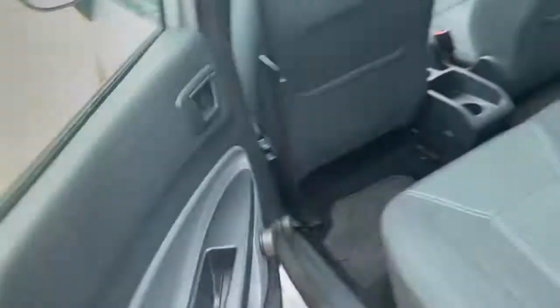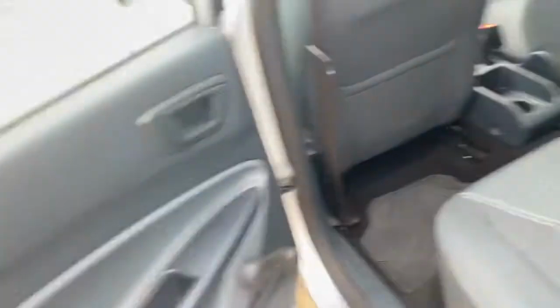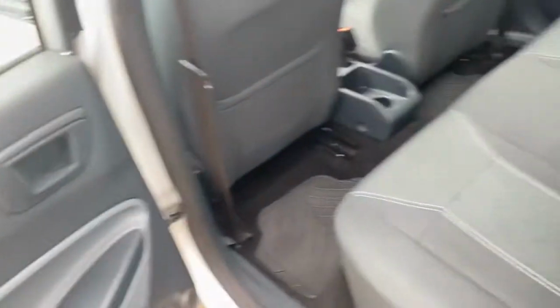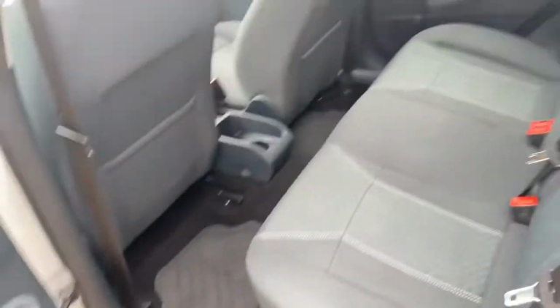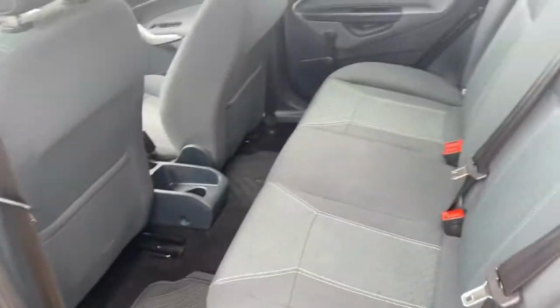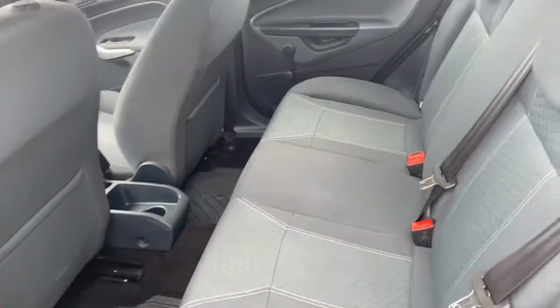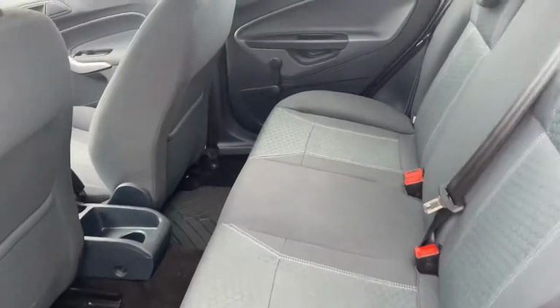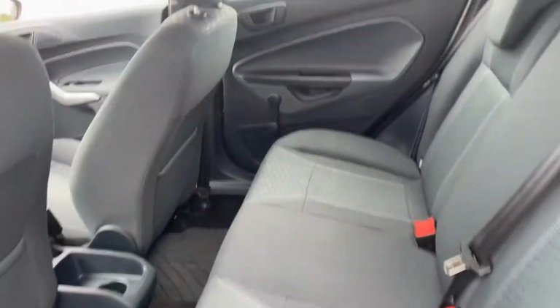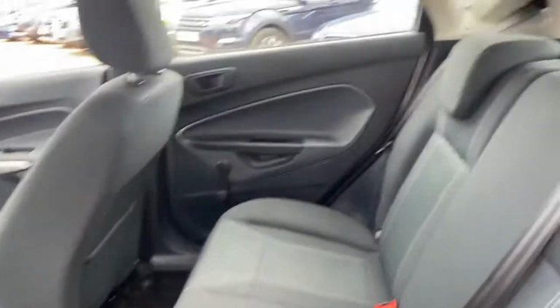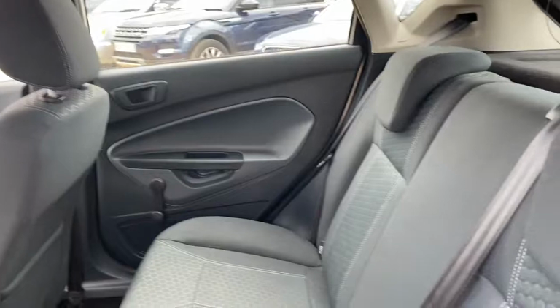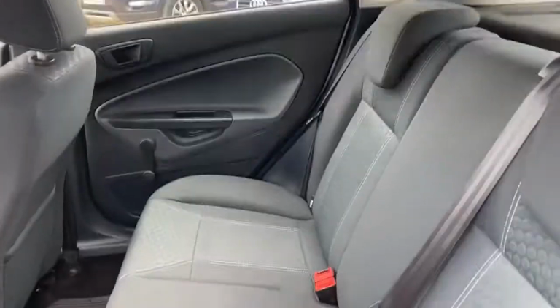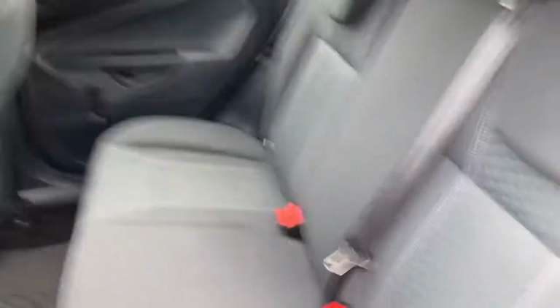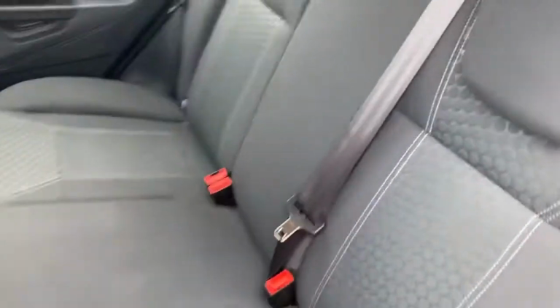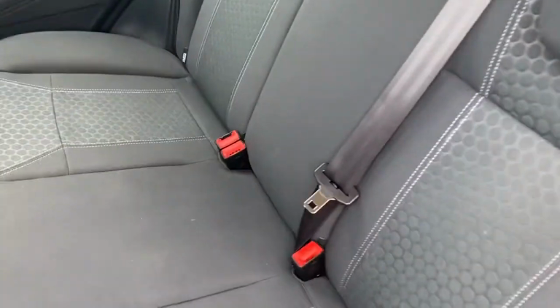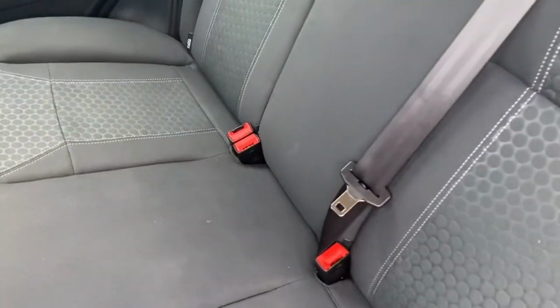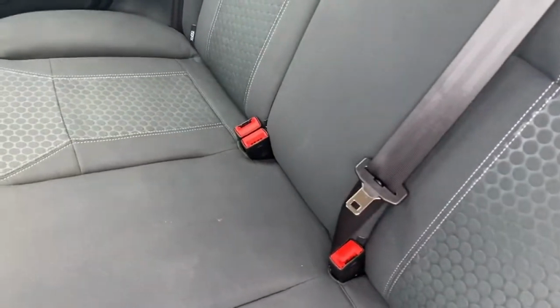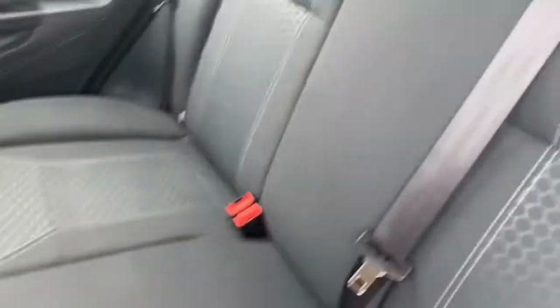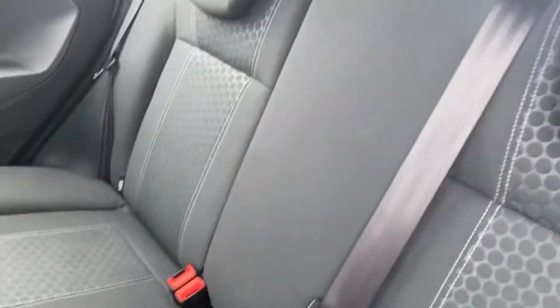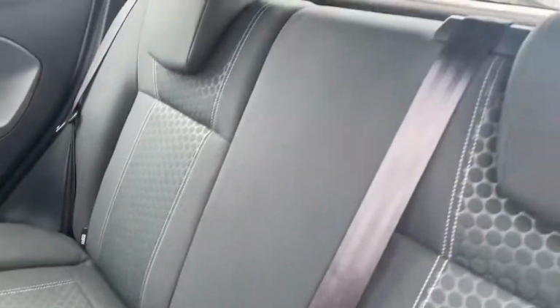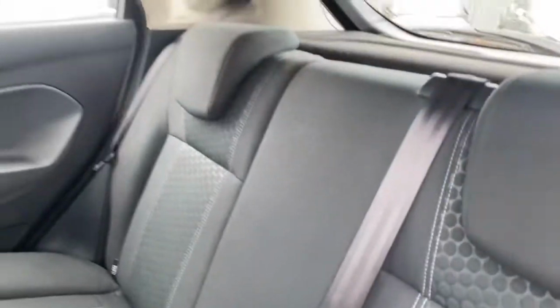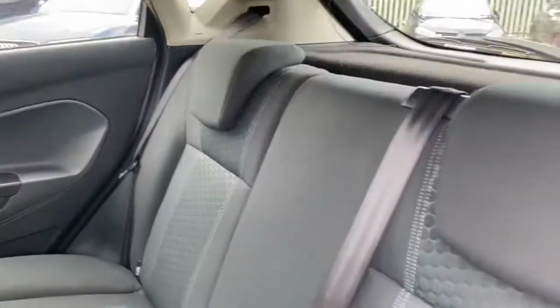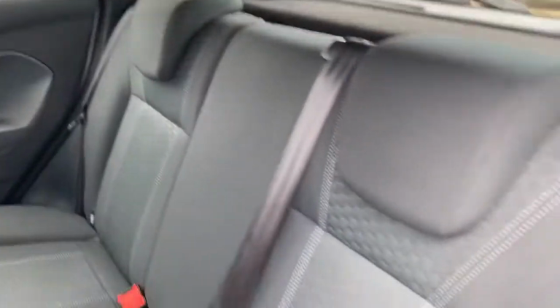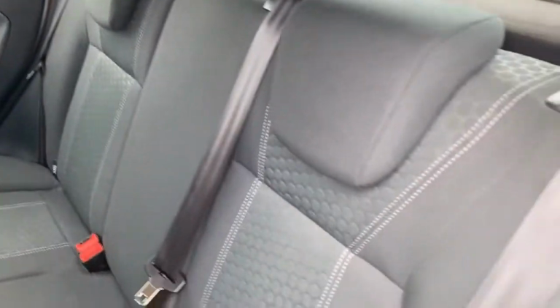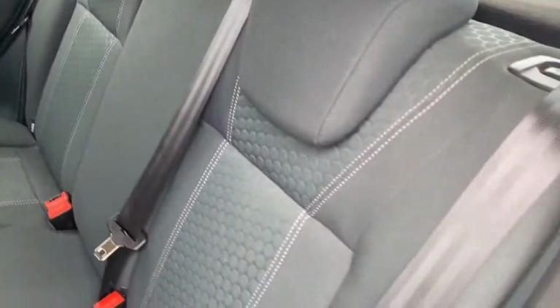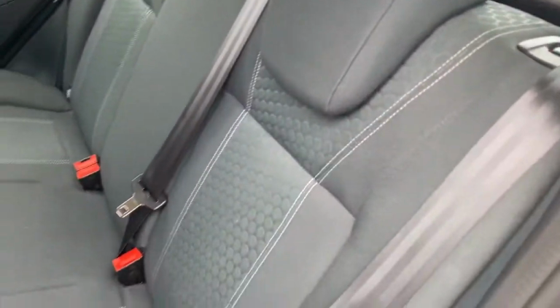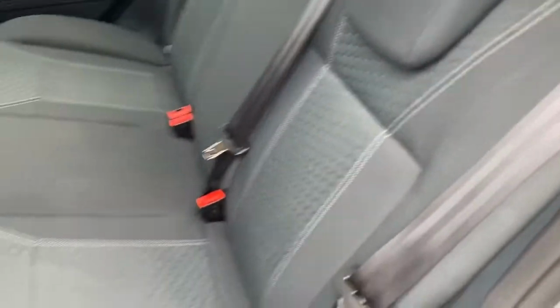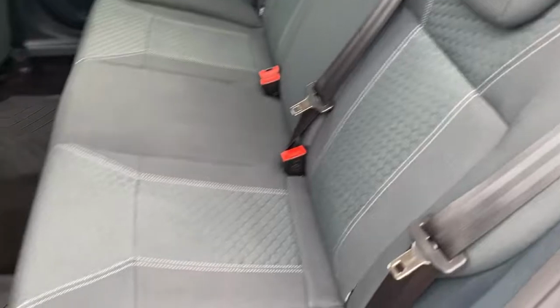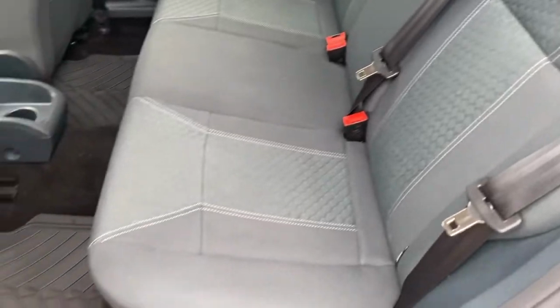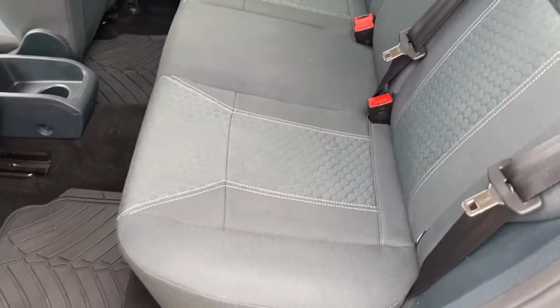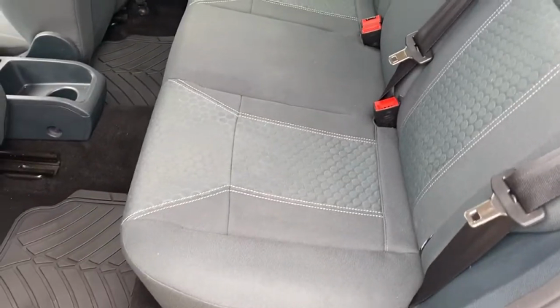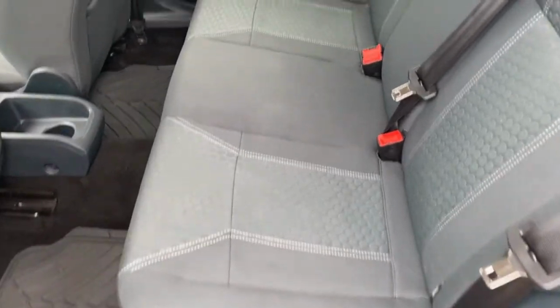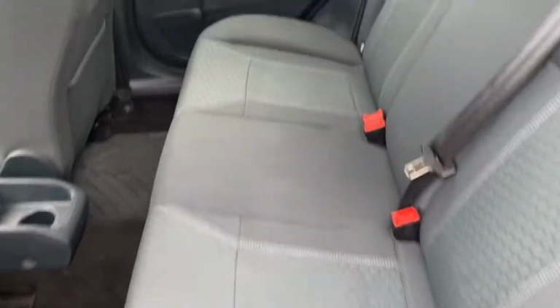In the back you'll find plenty of leg room as well as head room. You have ISOFIX points on both sides there, and as you can see the condition is also very good around the back here.